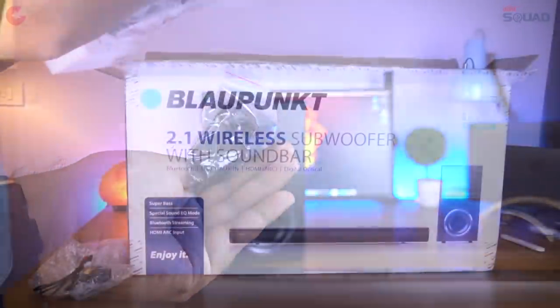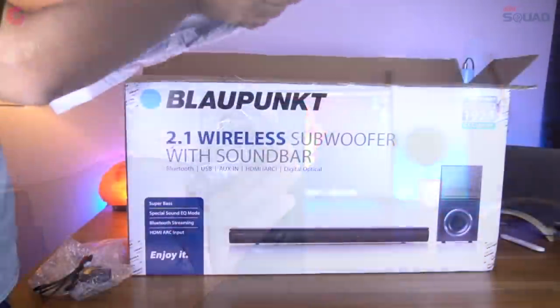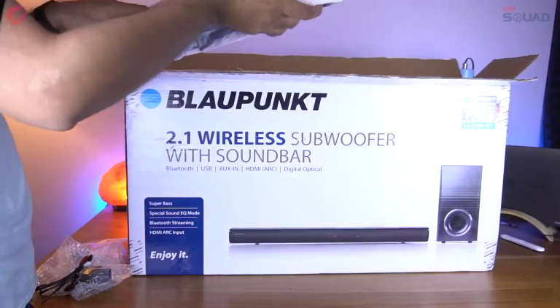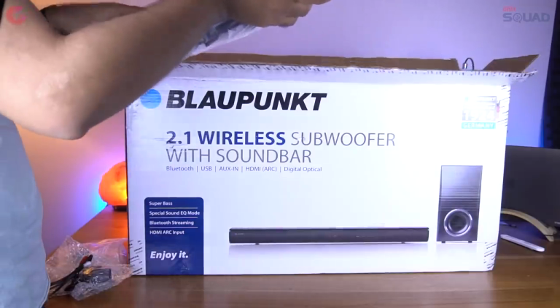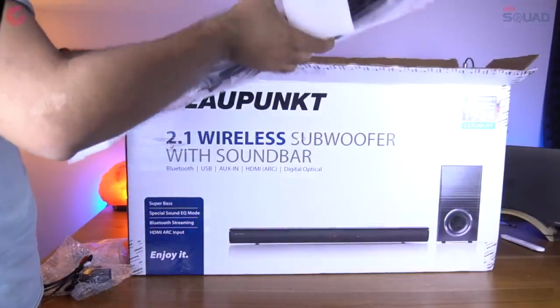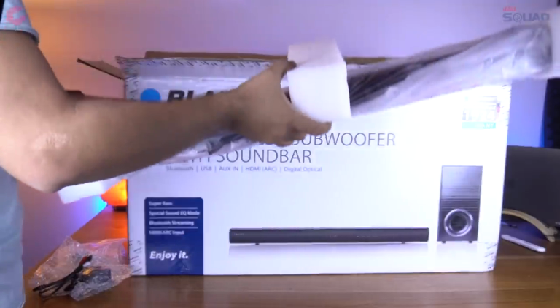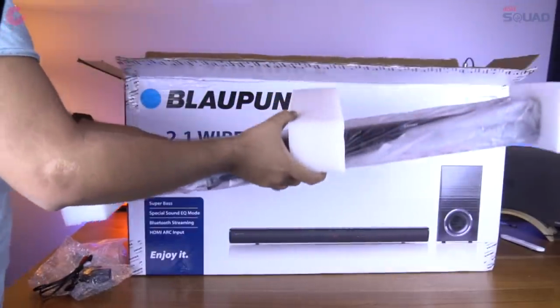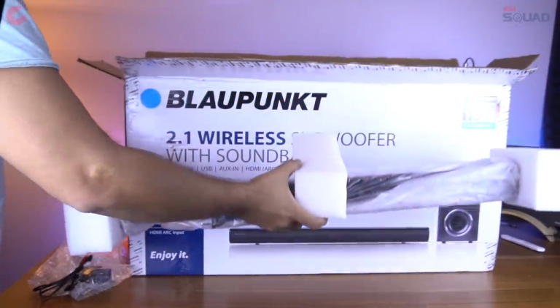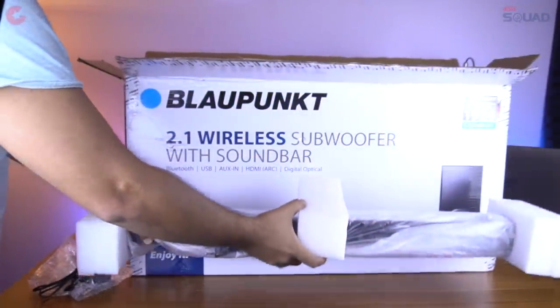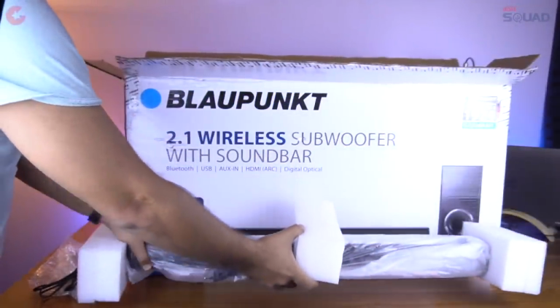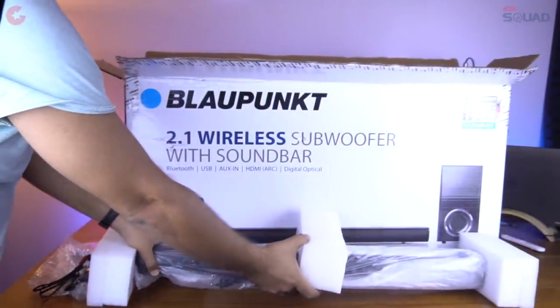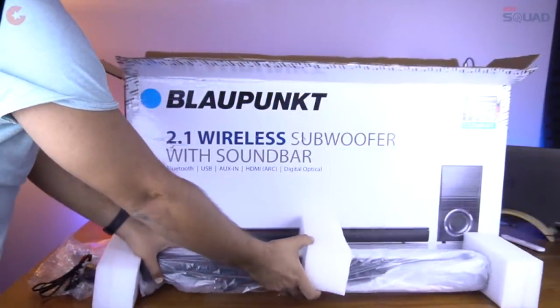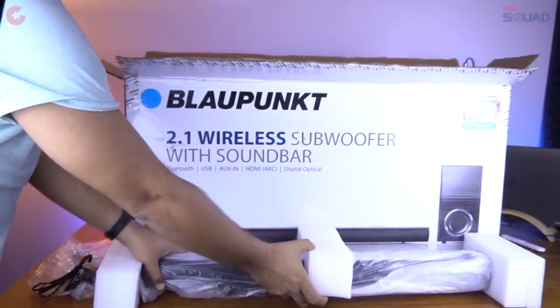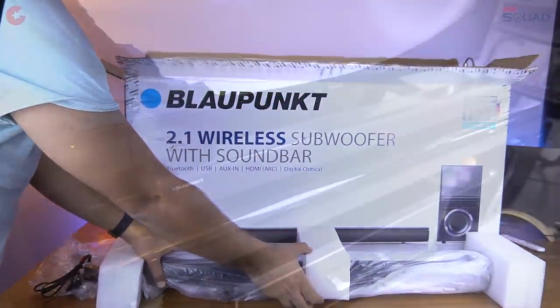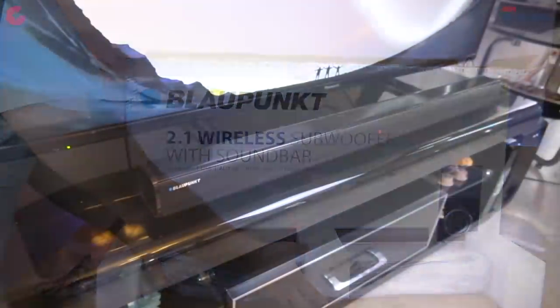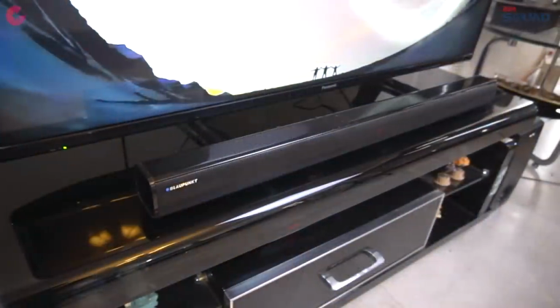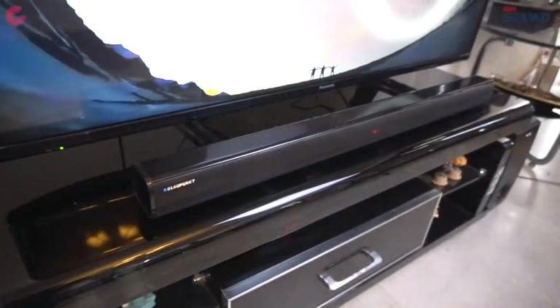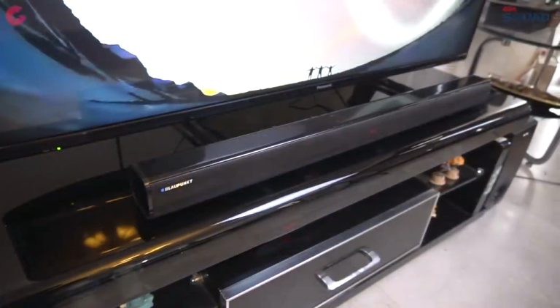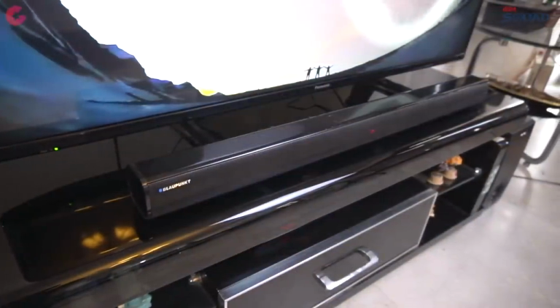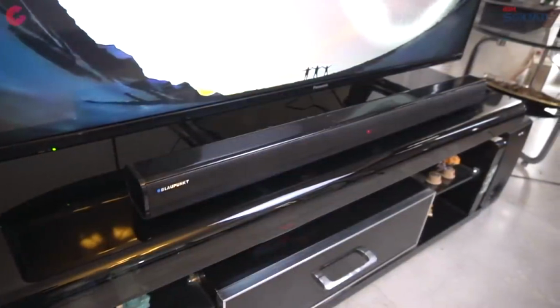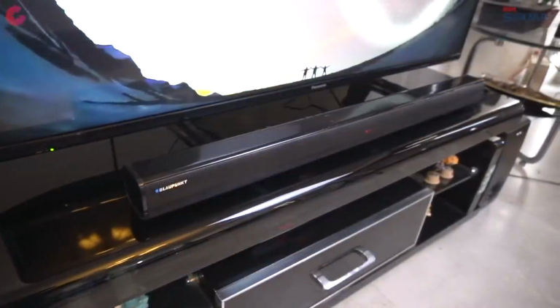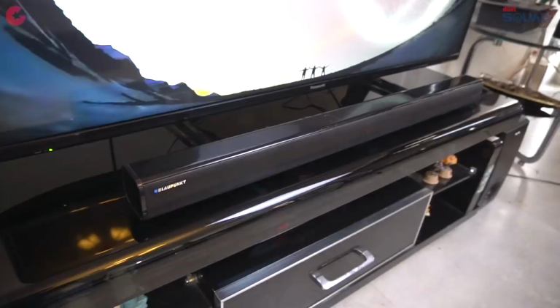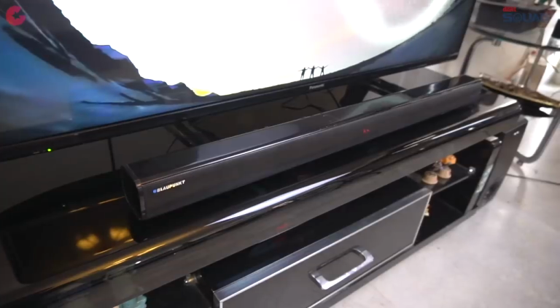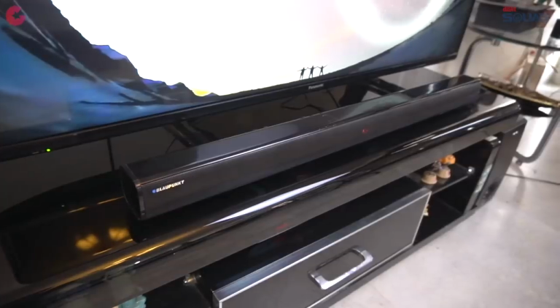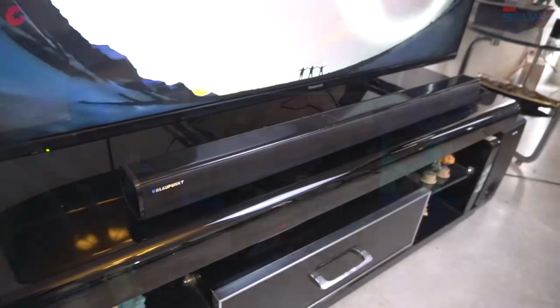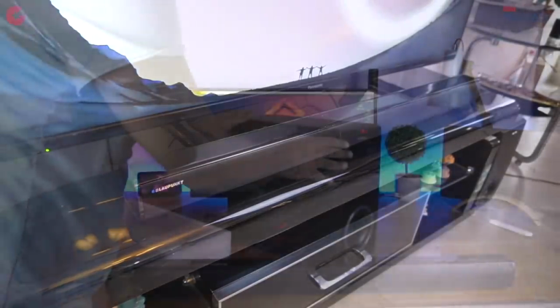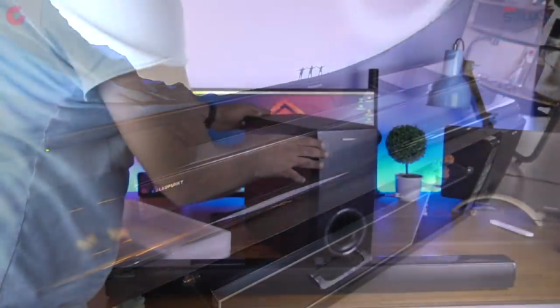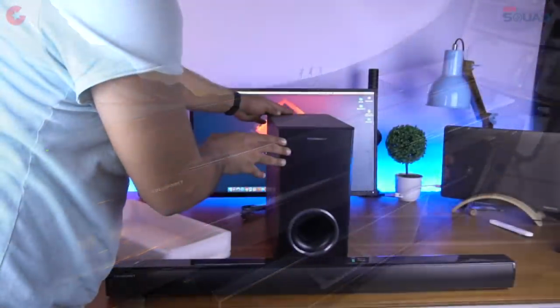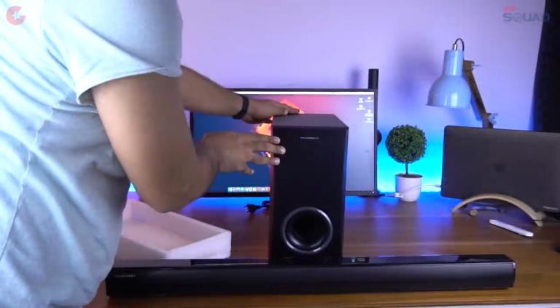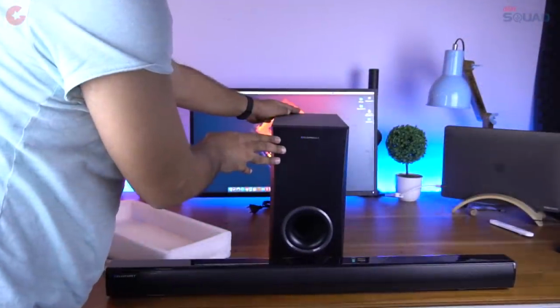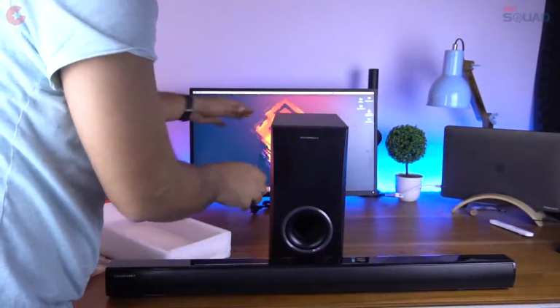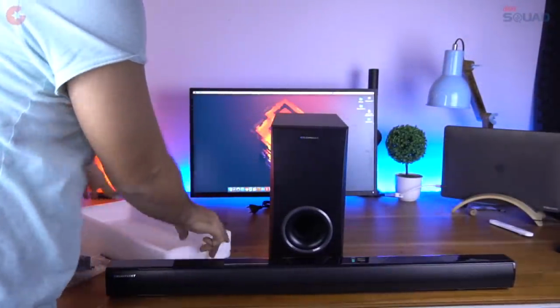Here we have the soundbar itself. It has 4 speakers which give you a sound output of 50W. We will look at the soundbar in a moment.